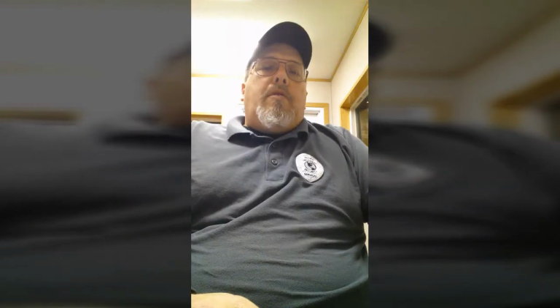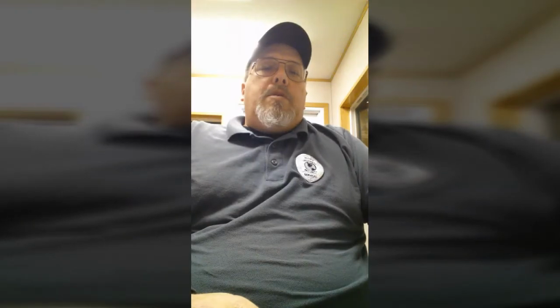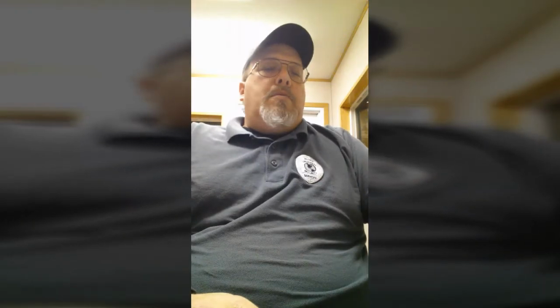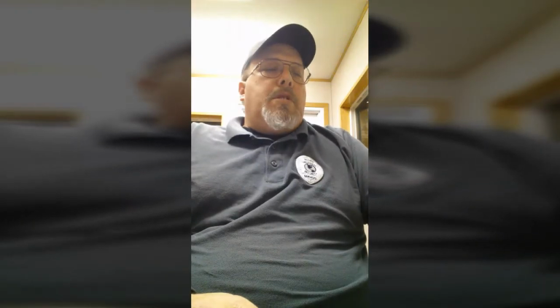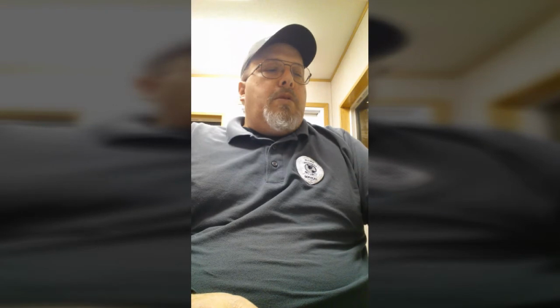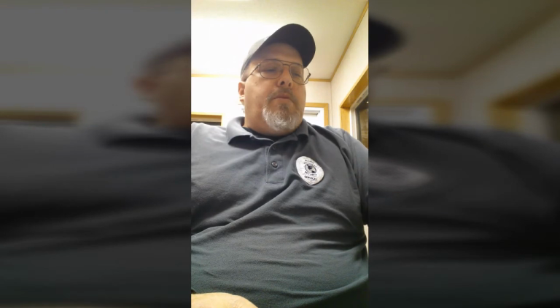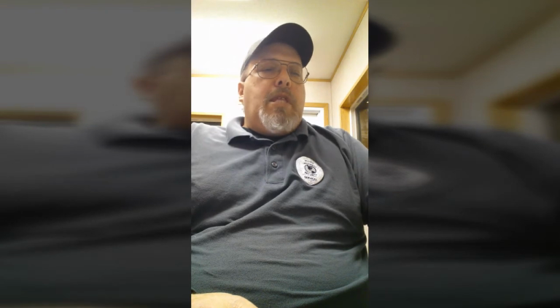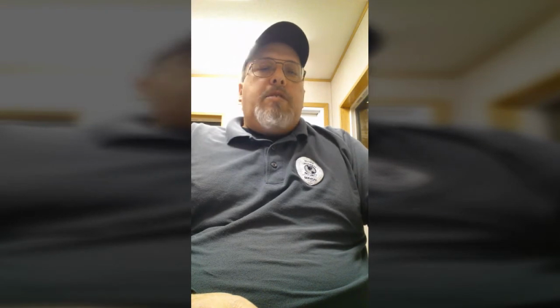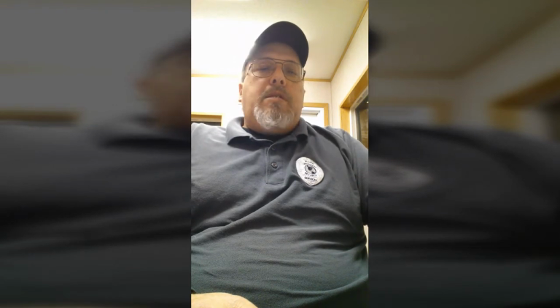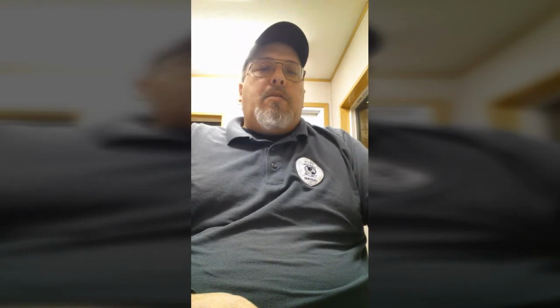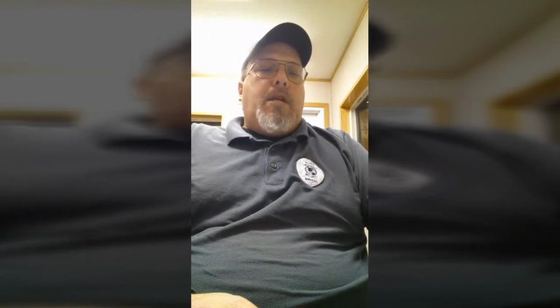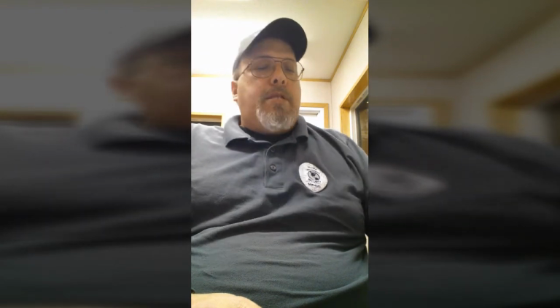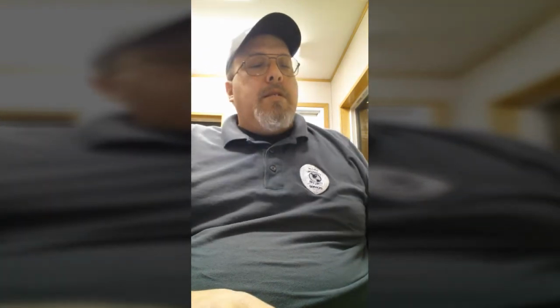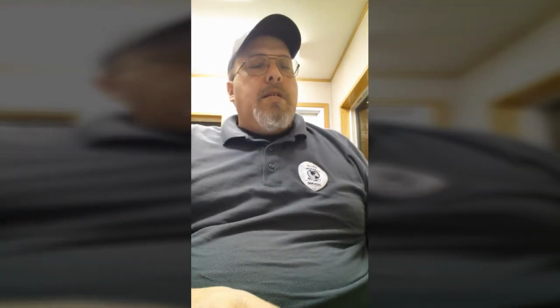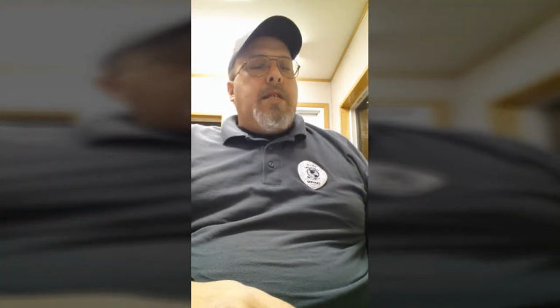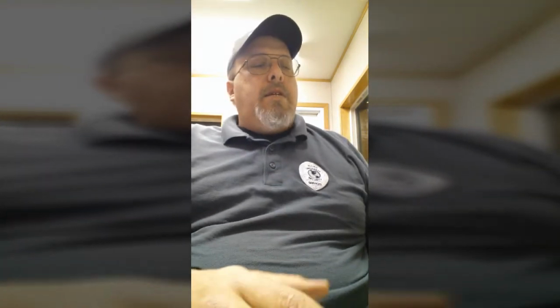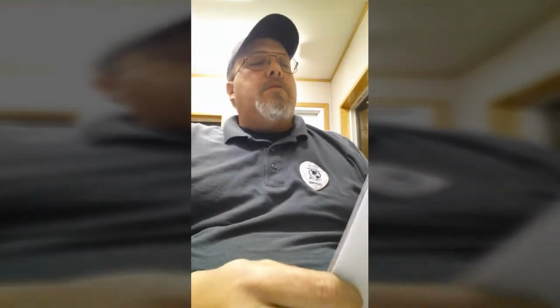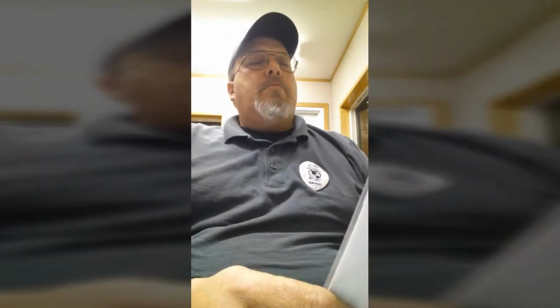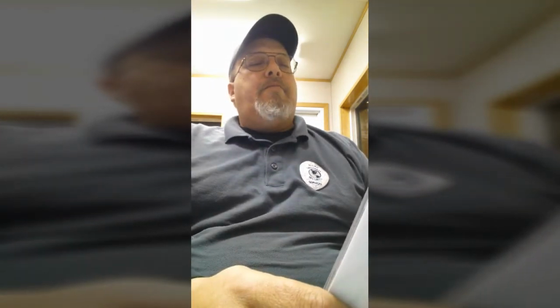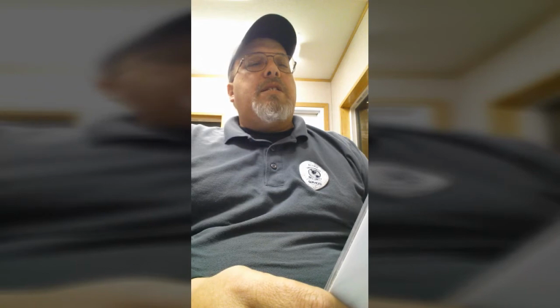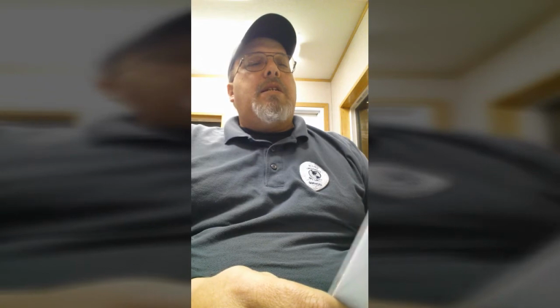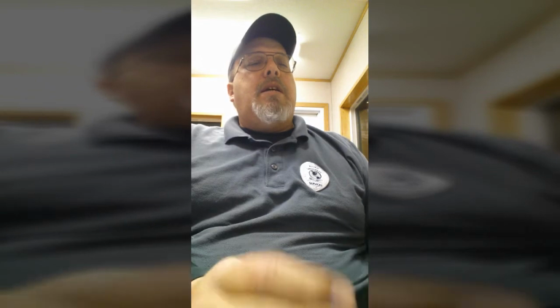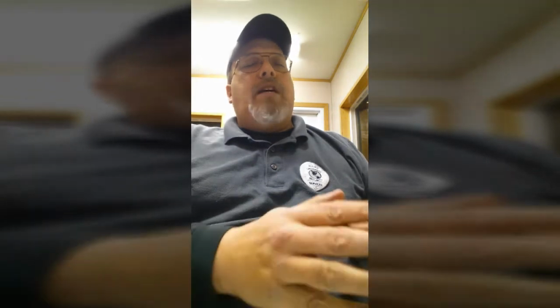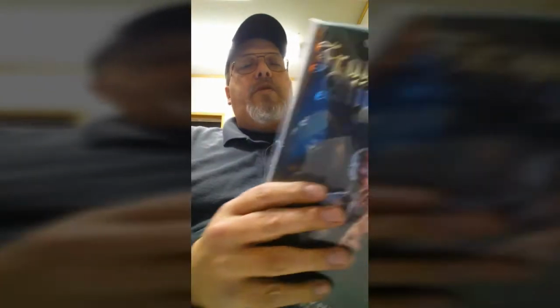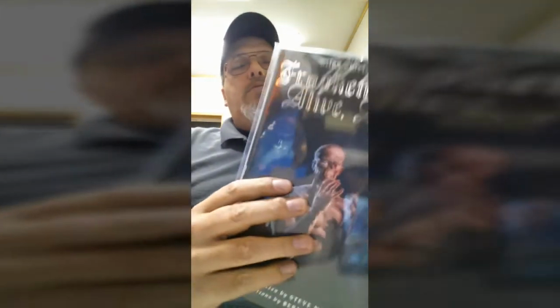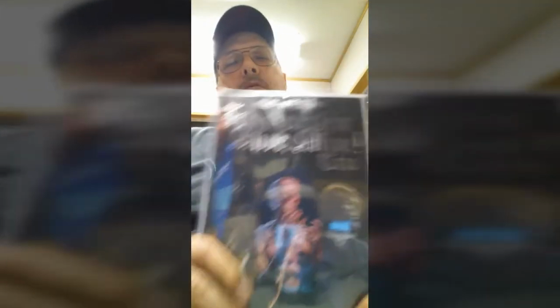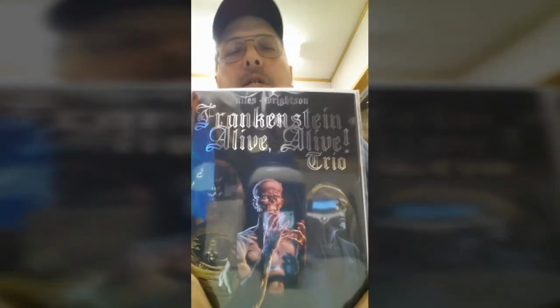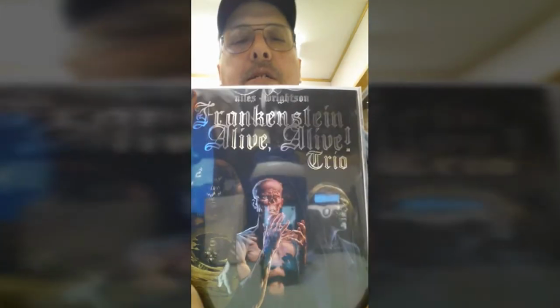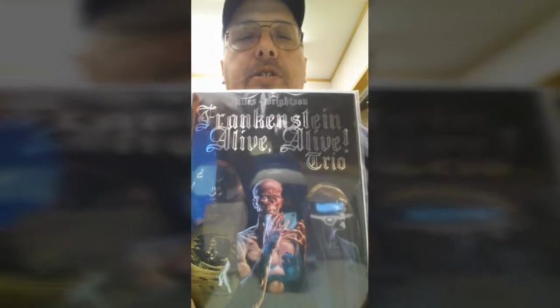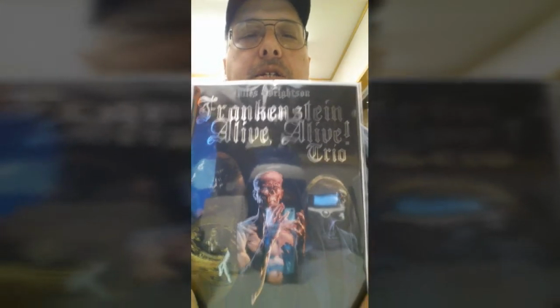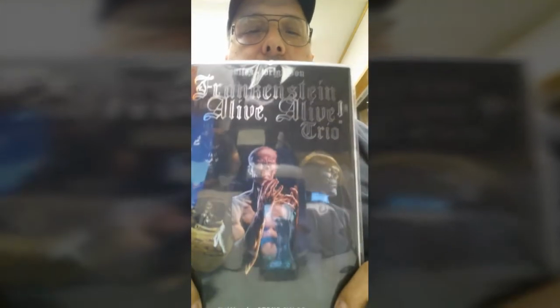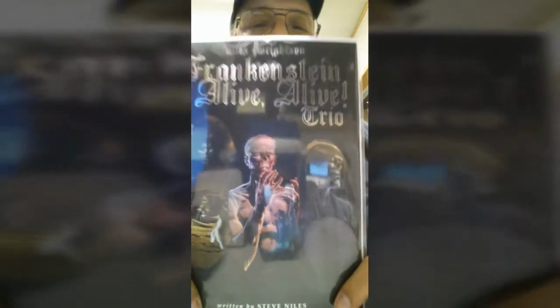Hello everyone, we're going to do a little bit of what I like to do best — talk about comics. Today I'm going to talk about Frankenstein: A Lot of Alive Trio. Nice shiny, shiny cover.